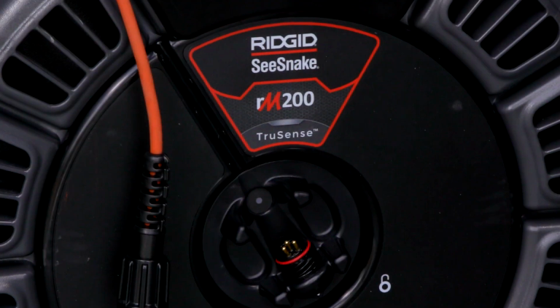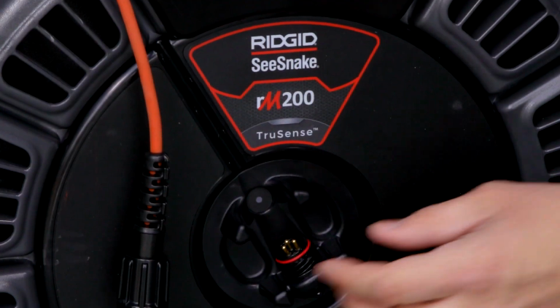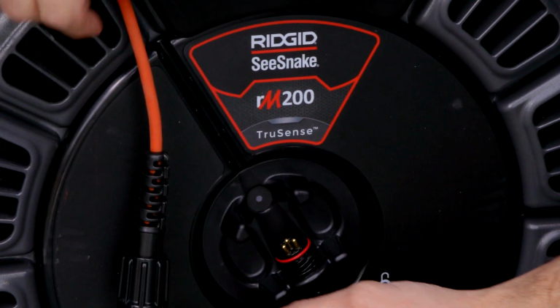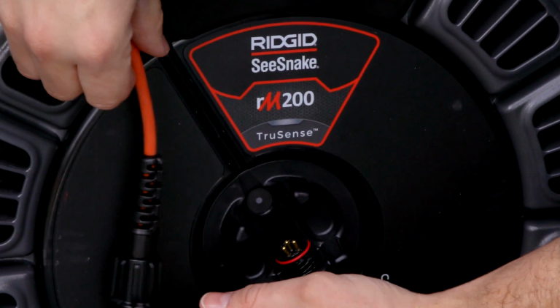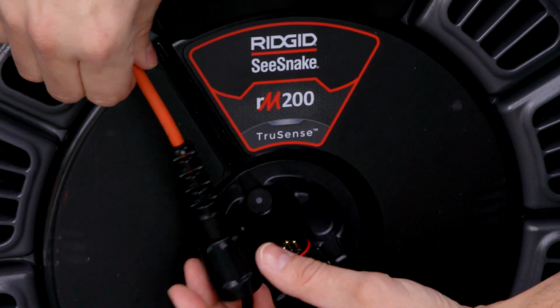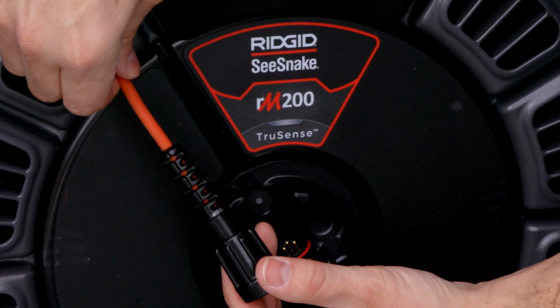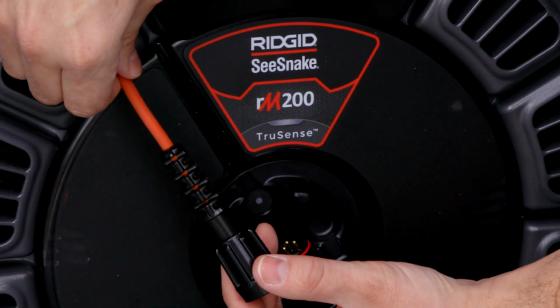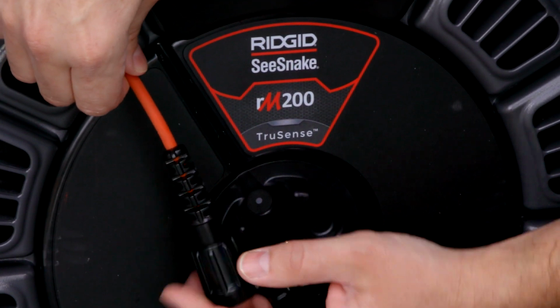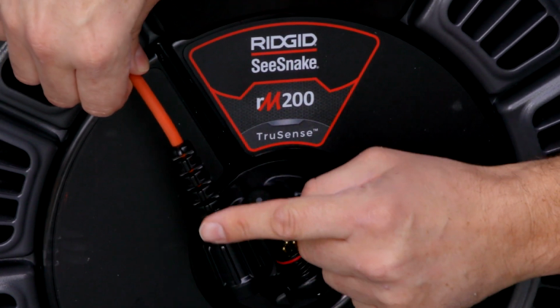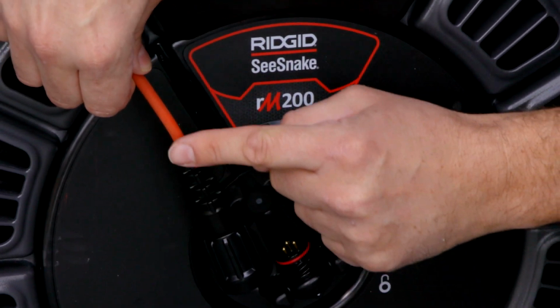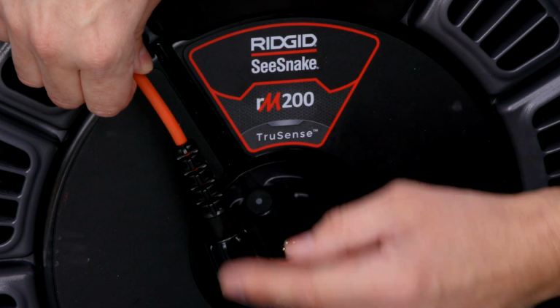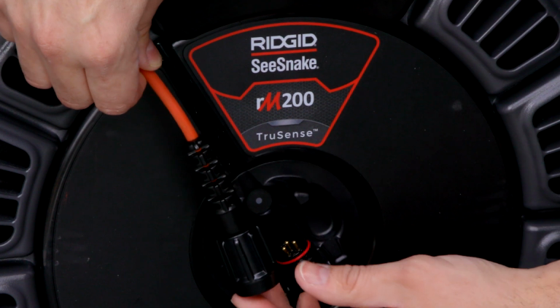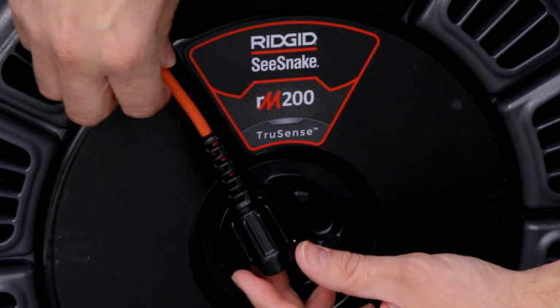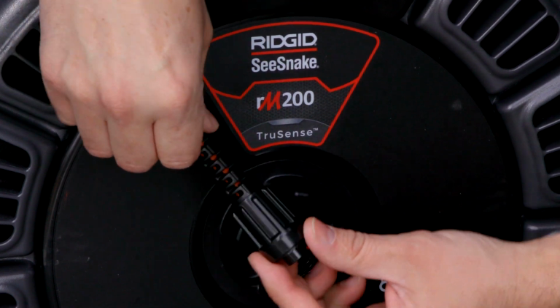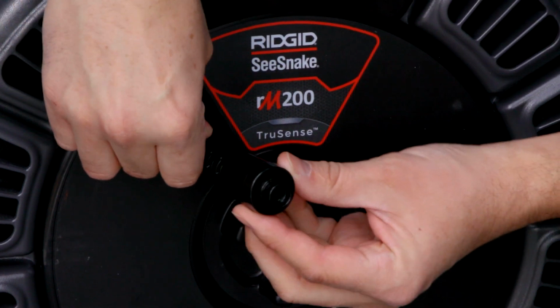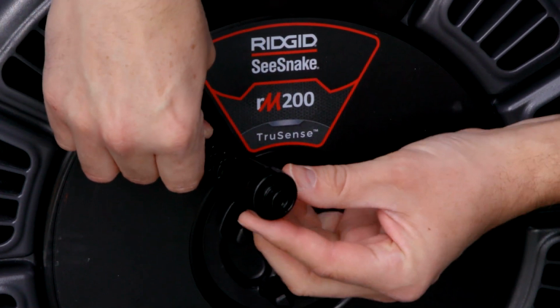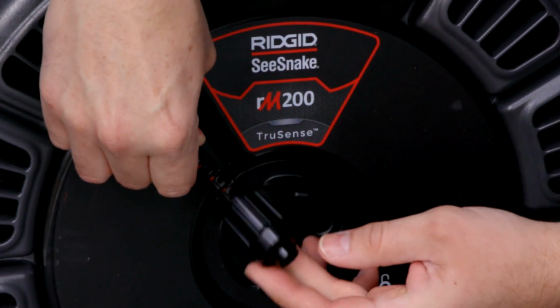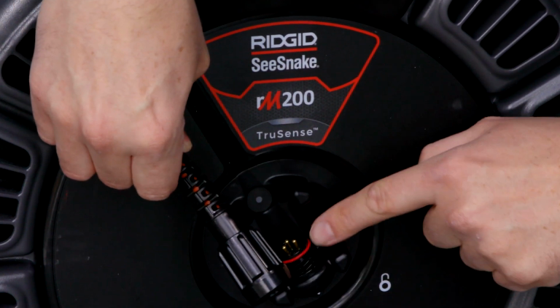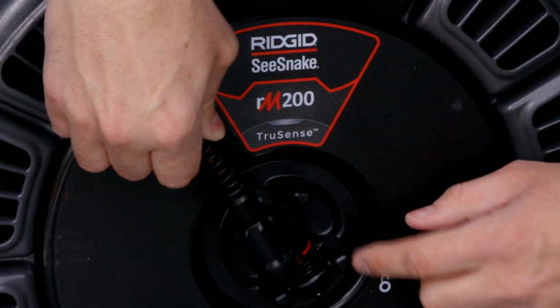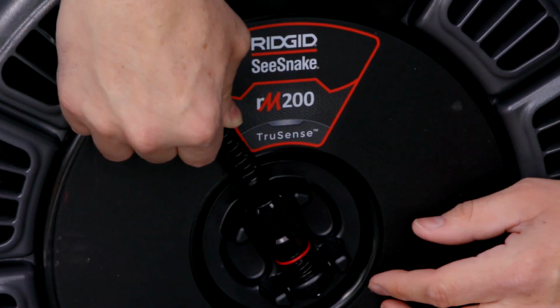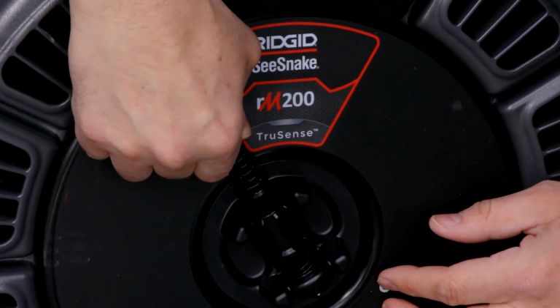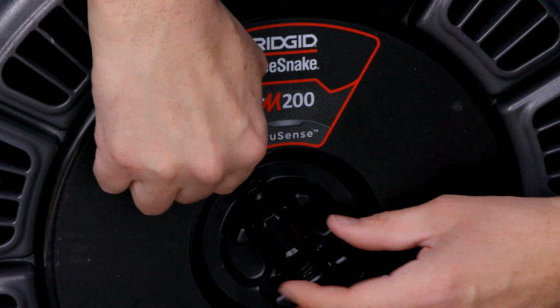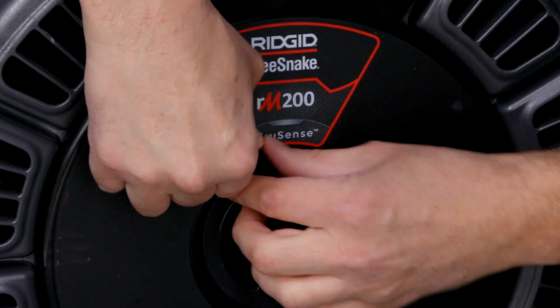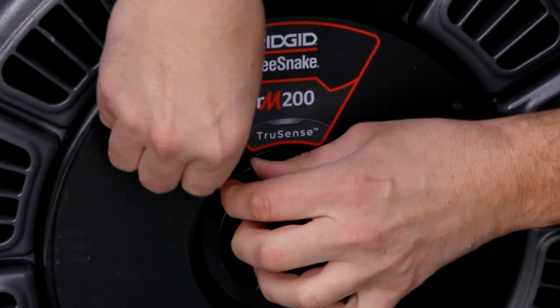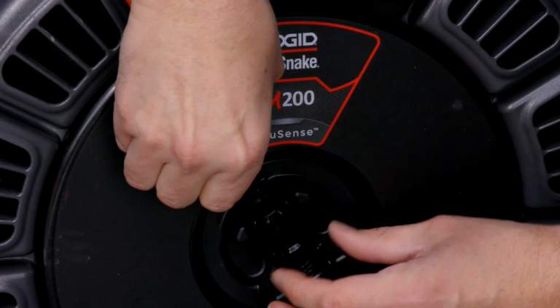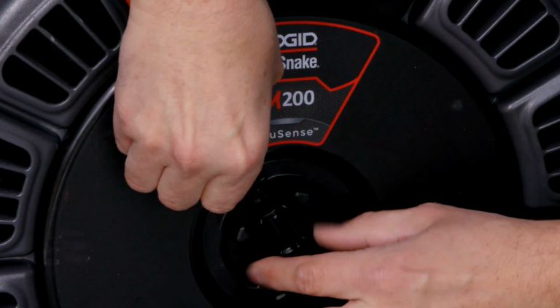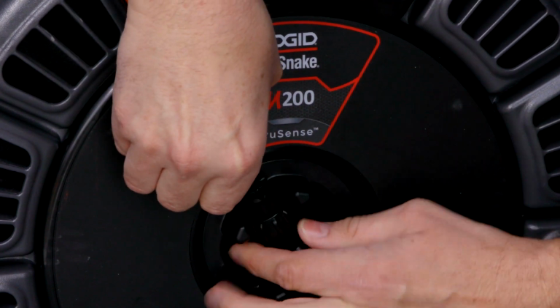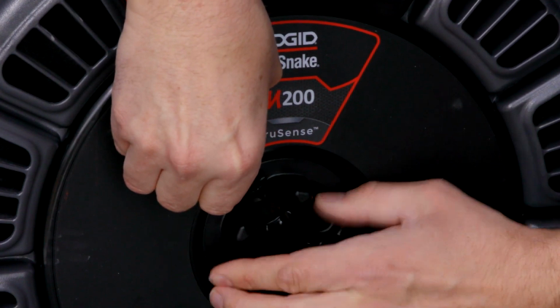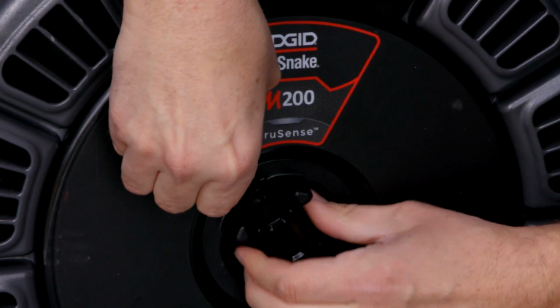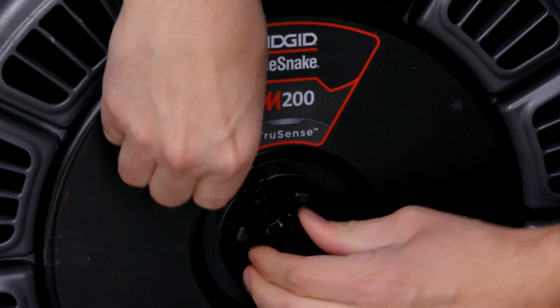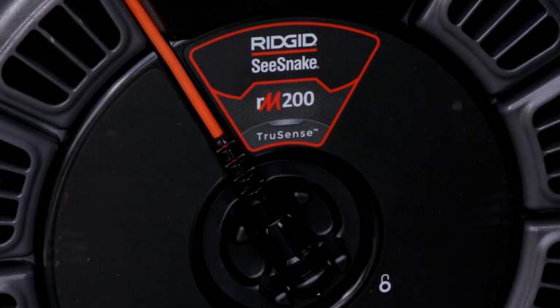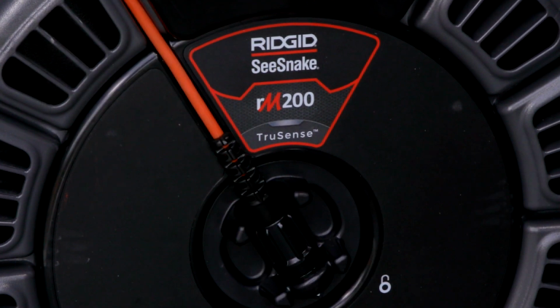On all of our Rigid Sea Snake monitors, we use a three-pin connector. You'll see a little rib — this rib tells you that that's the top side going in. So when you screw it in, you align the rib and rotate that piece.